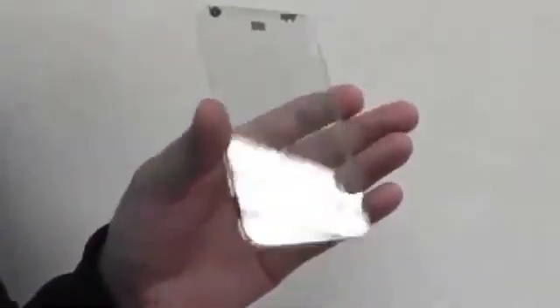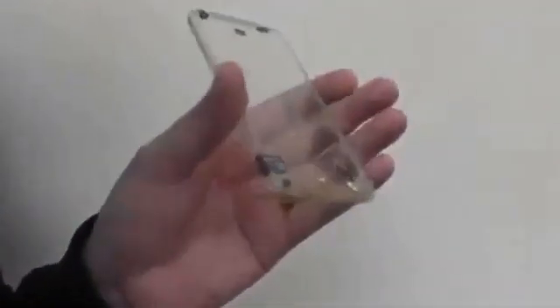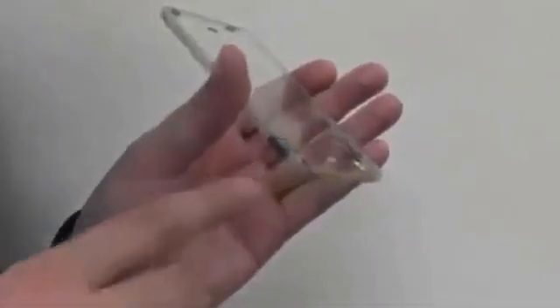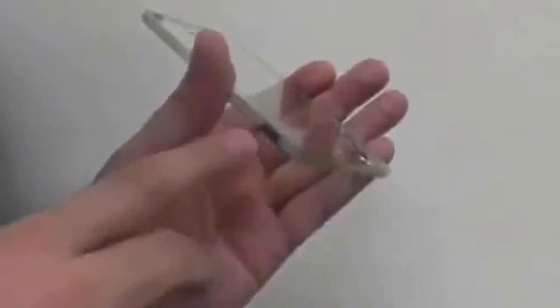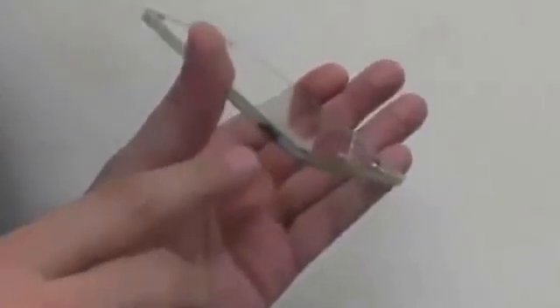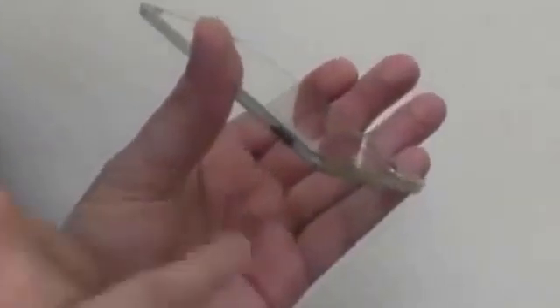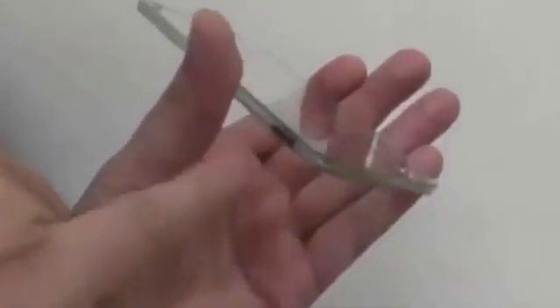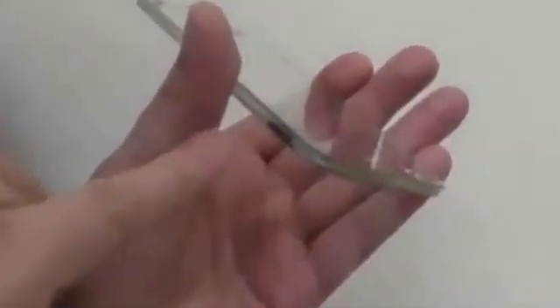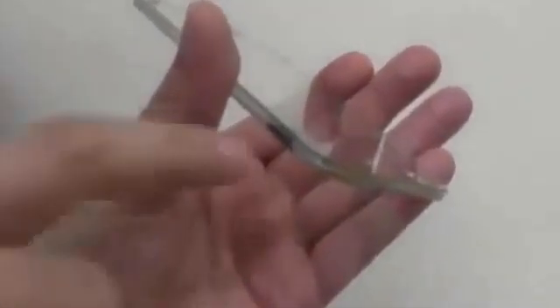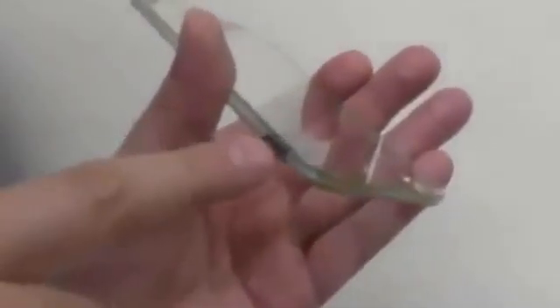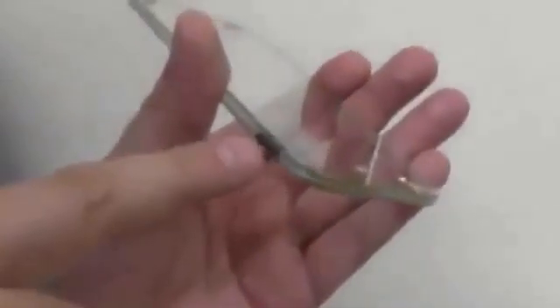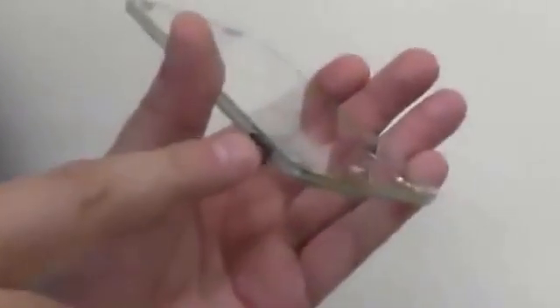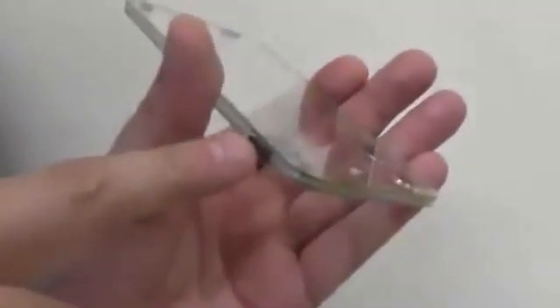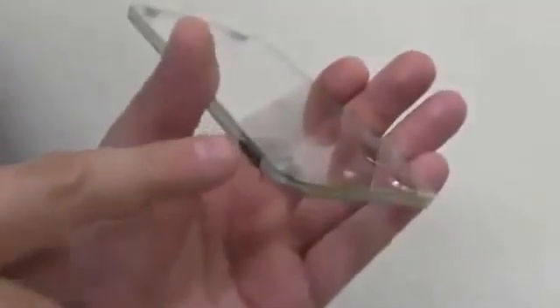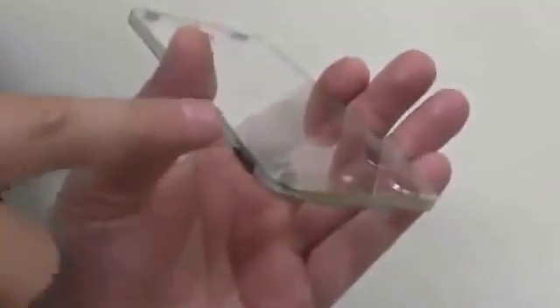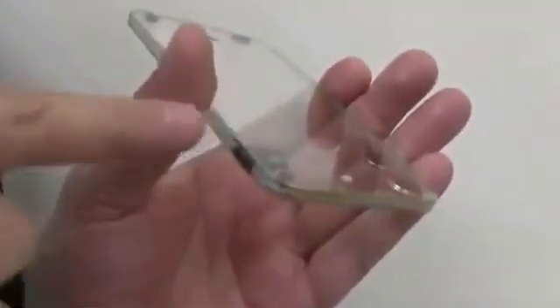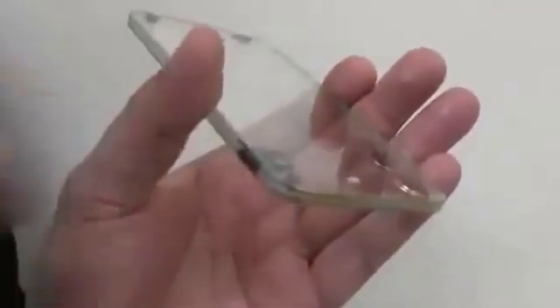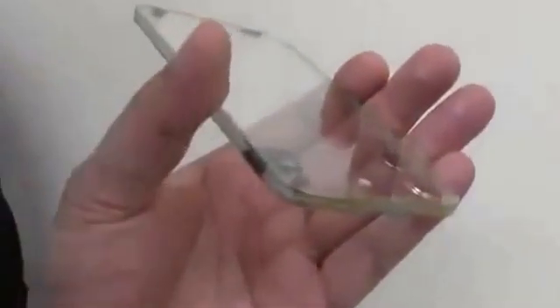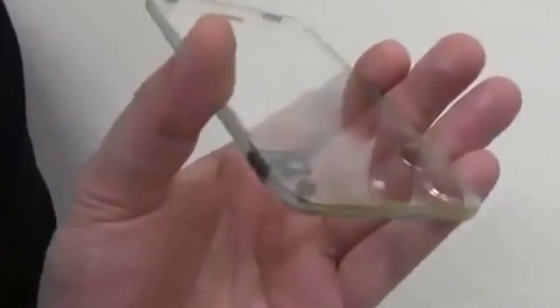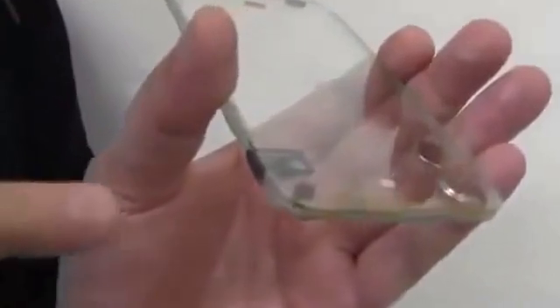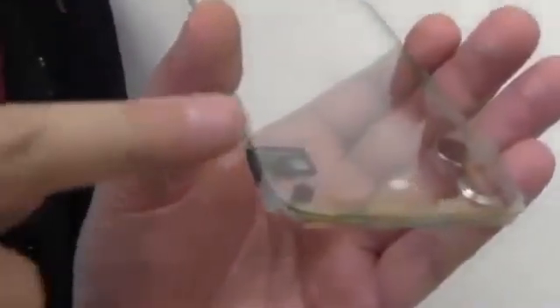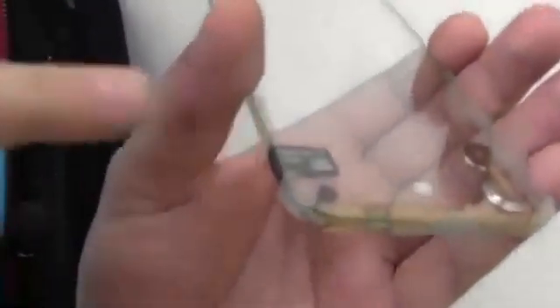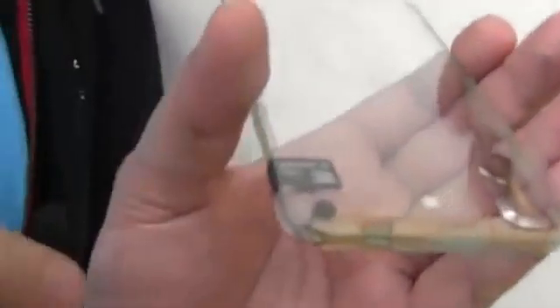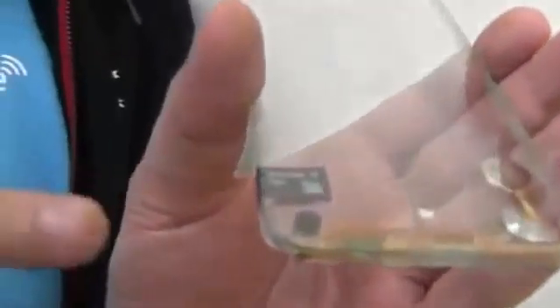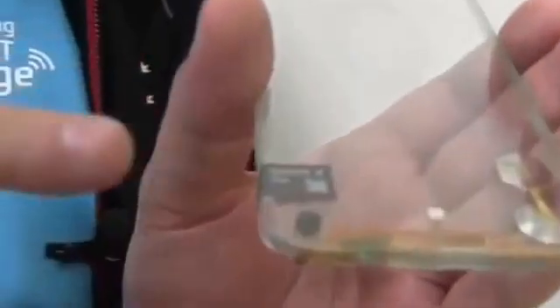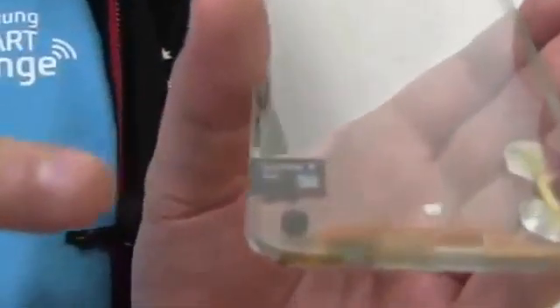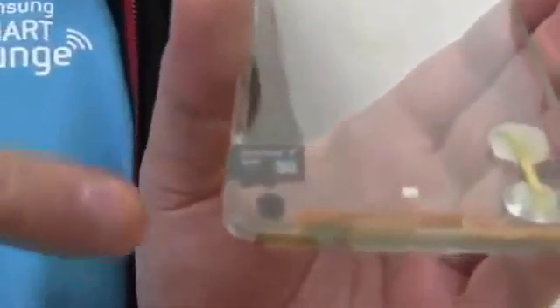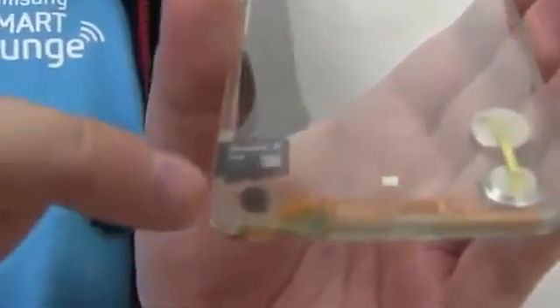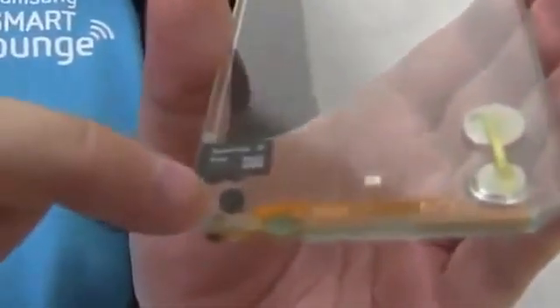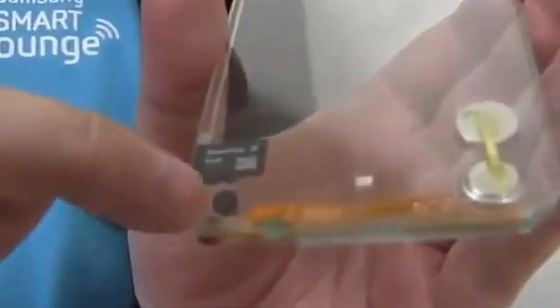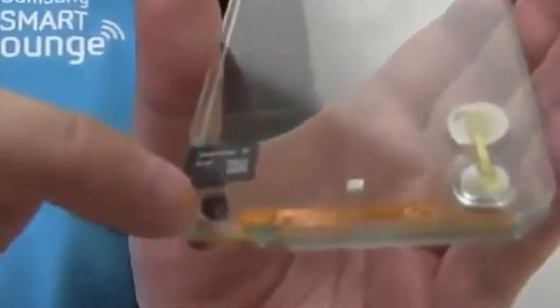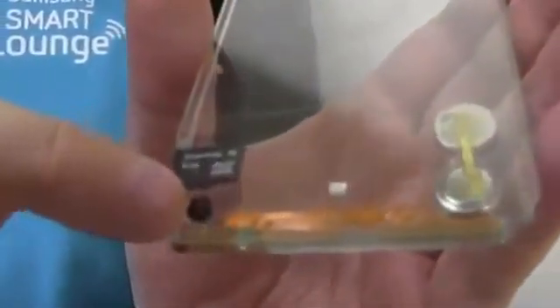As you can see, it will have the microSD card and SIM card slot here, there will be a micro SIM card slot on top of it, and over here we have the microphone.